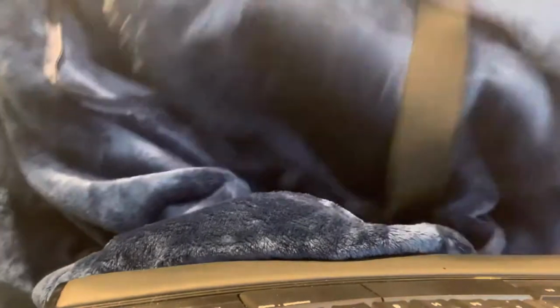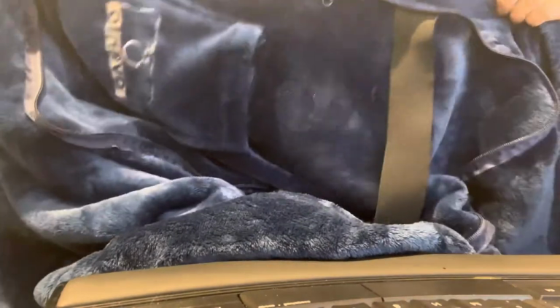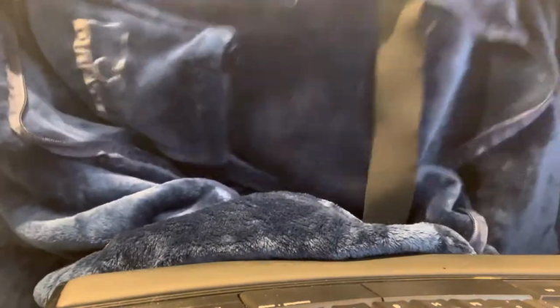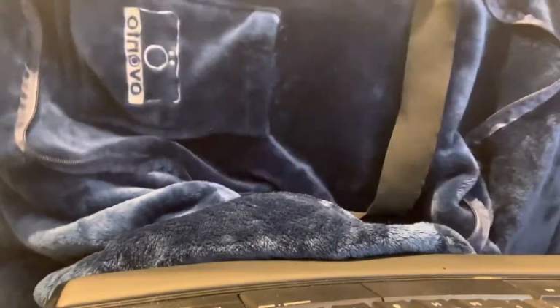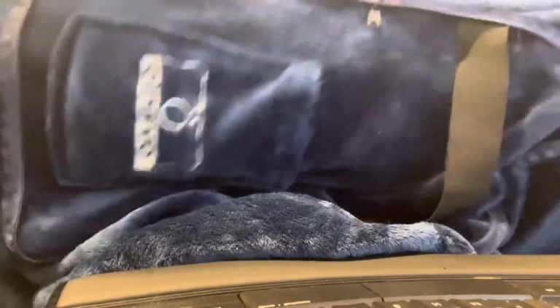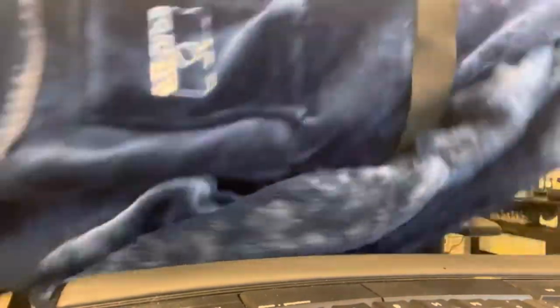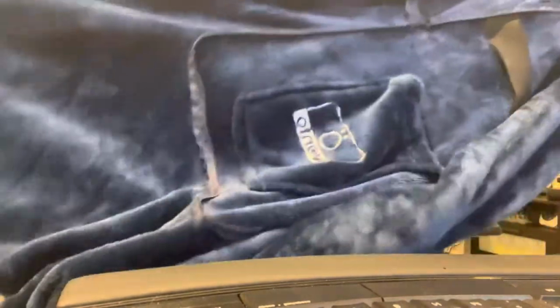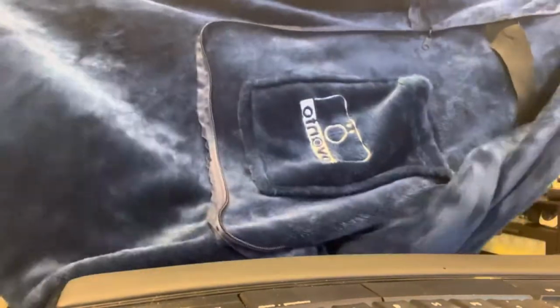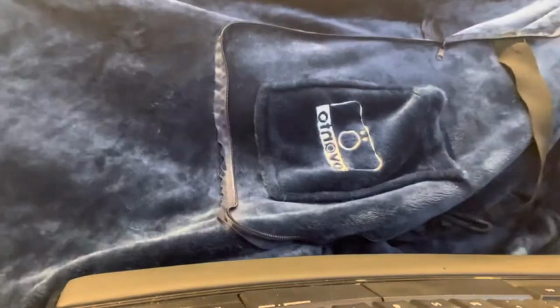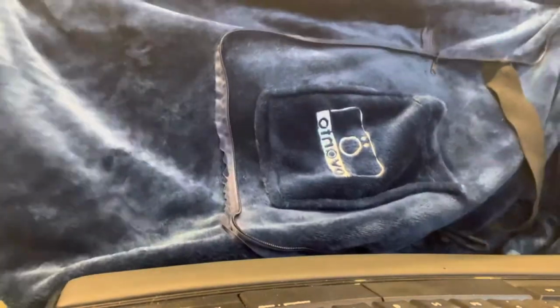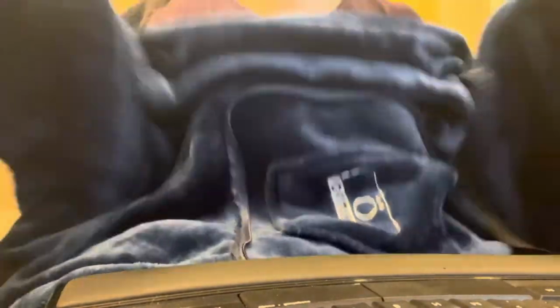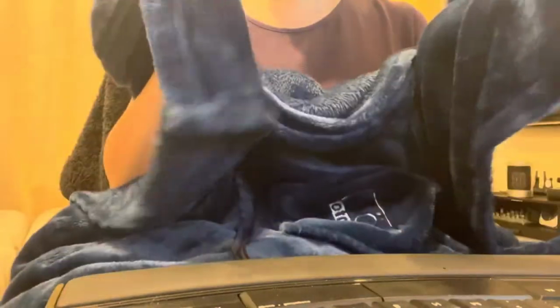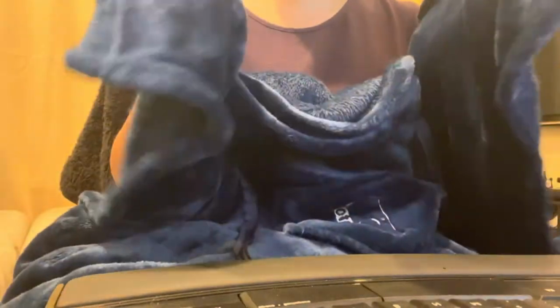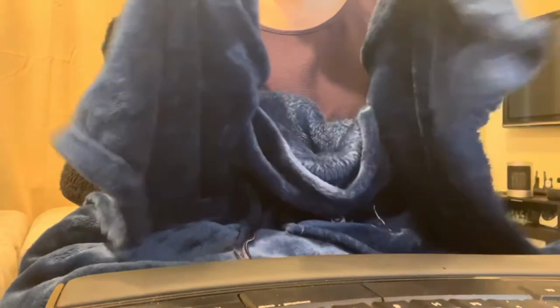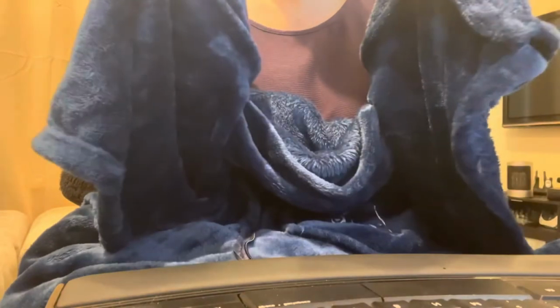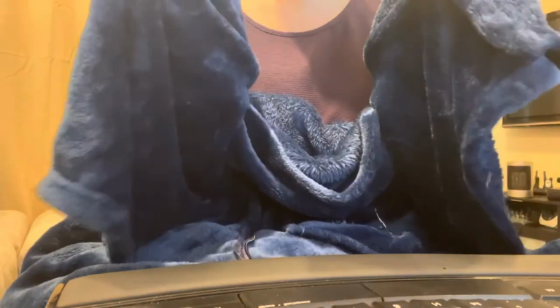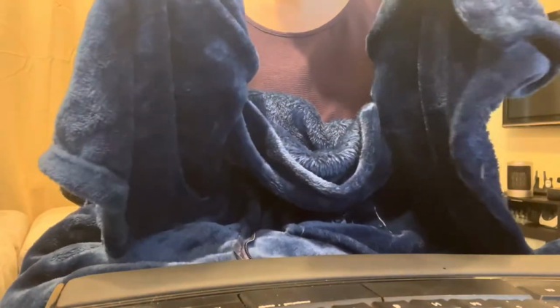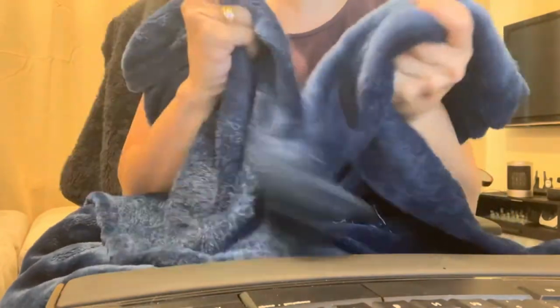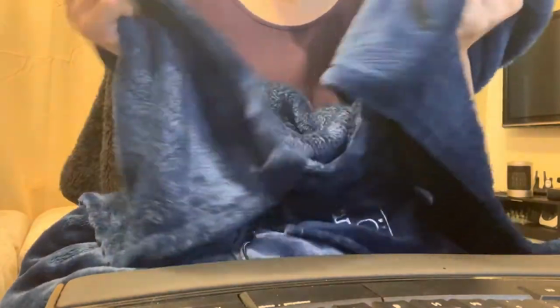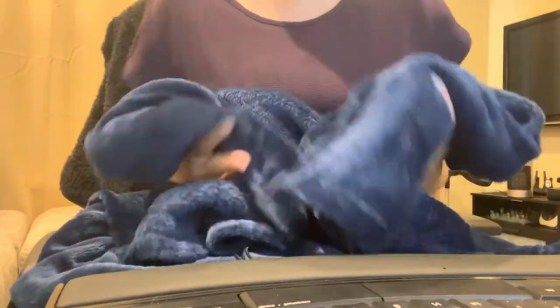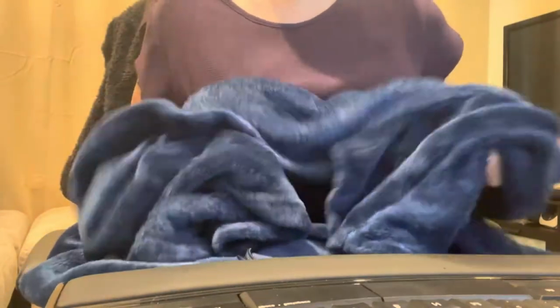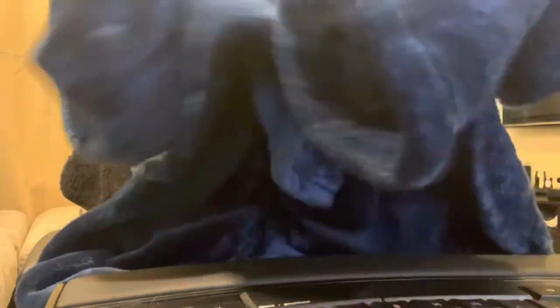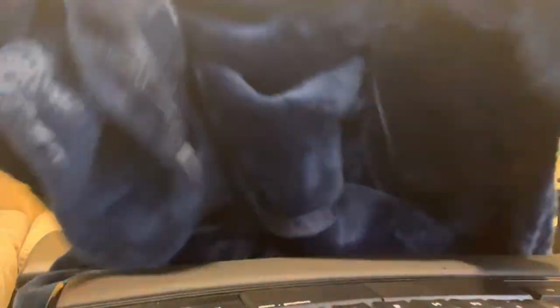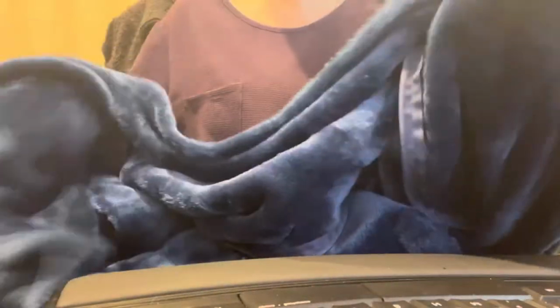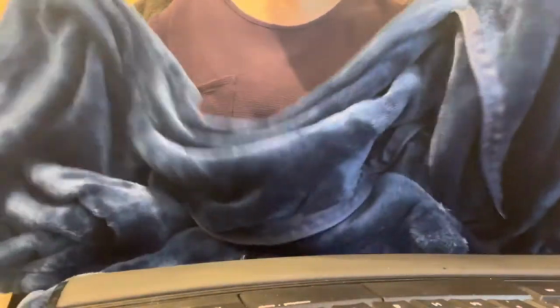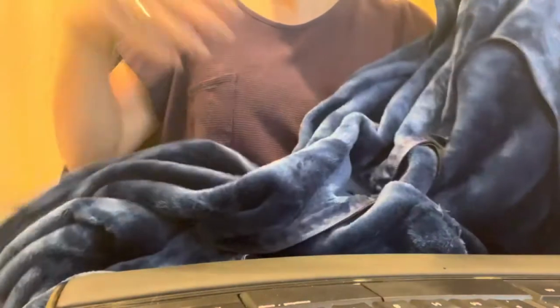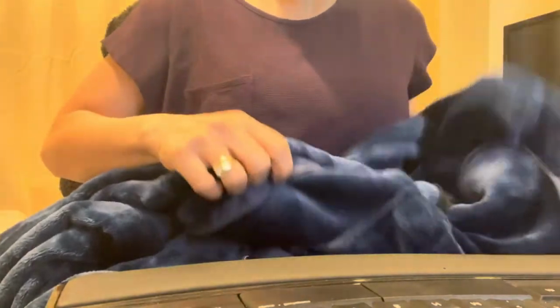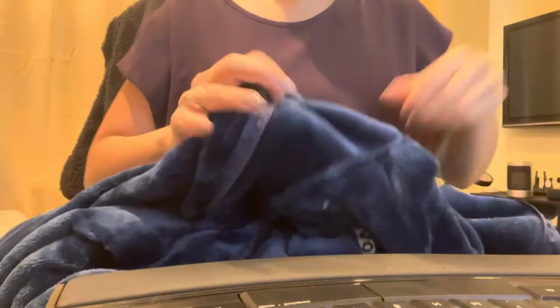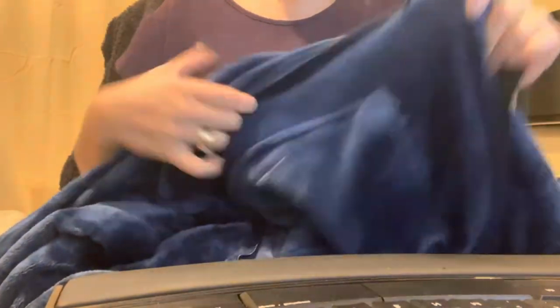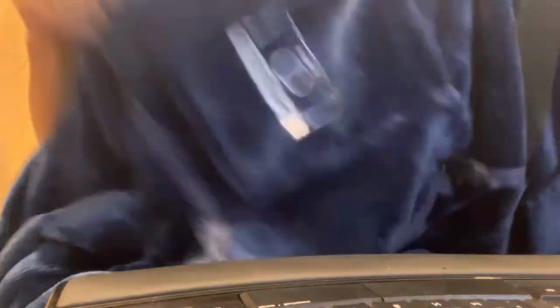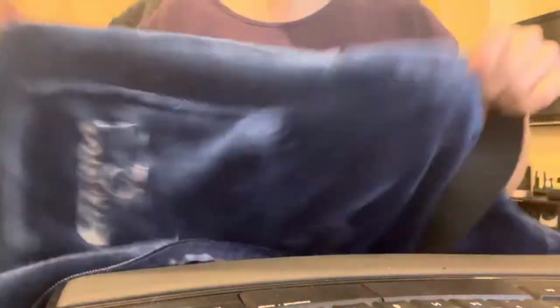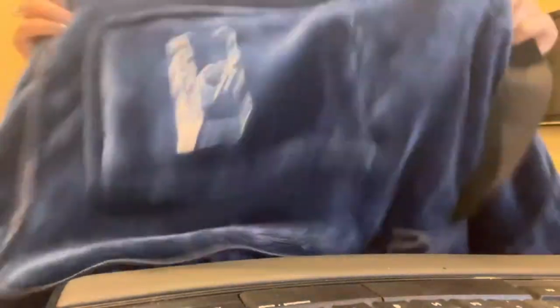You have to make sure this side is on the outside so that it's comfortable. As you can see, it's fairly large — it is 44 by 60 inches — and just so soft.